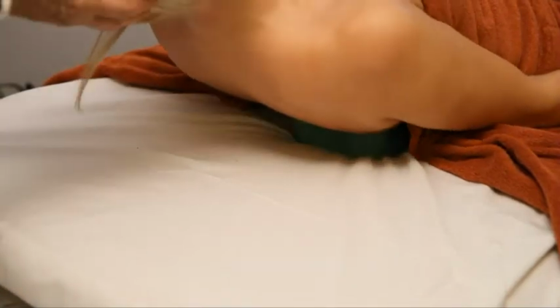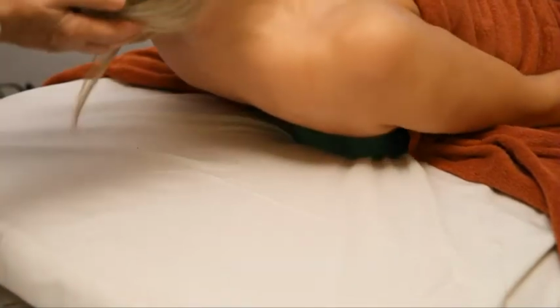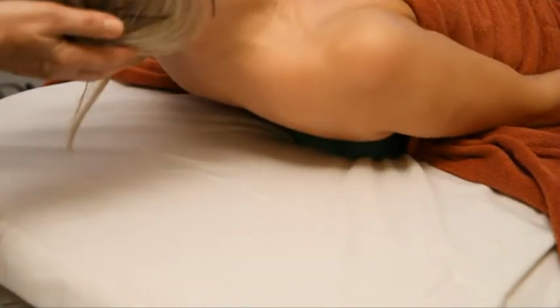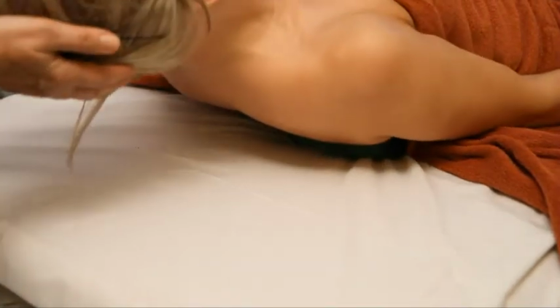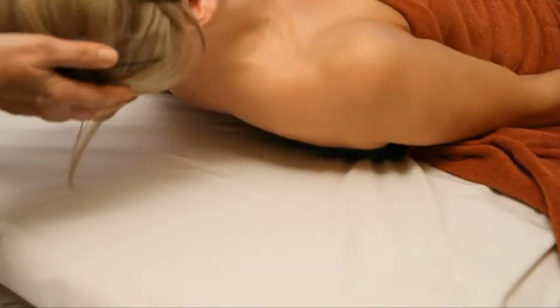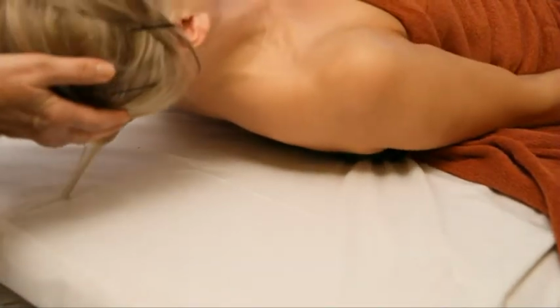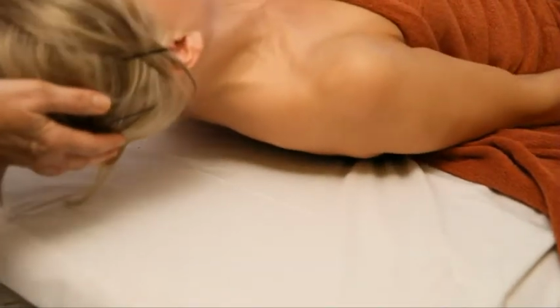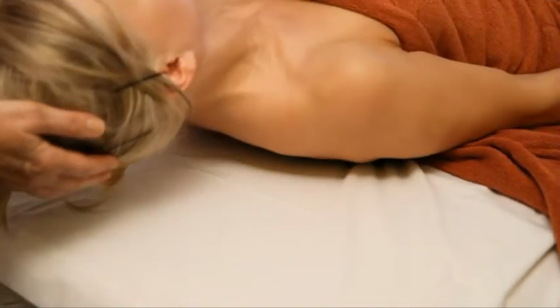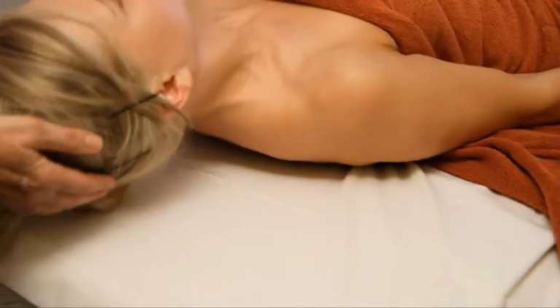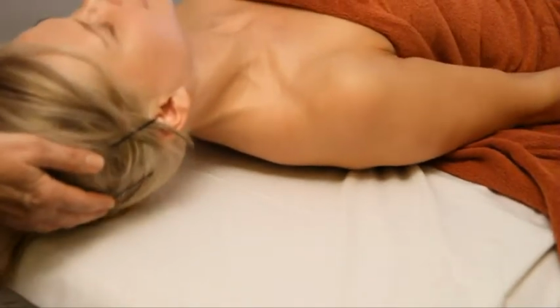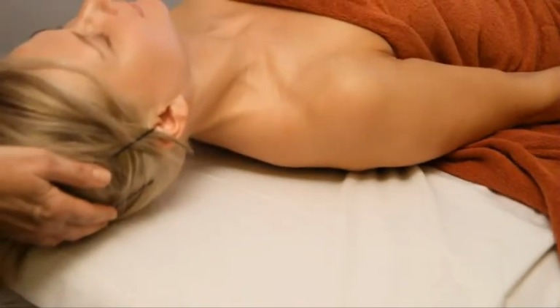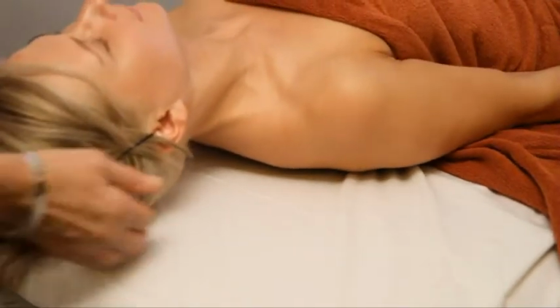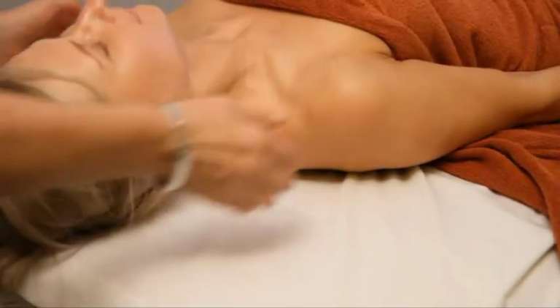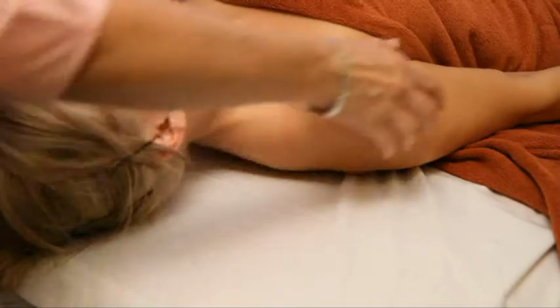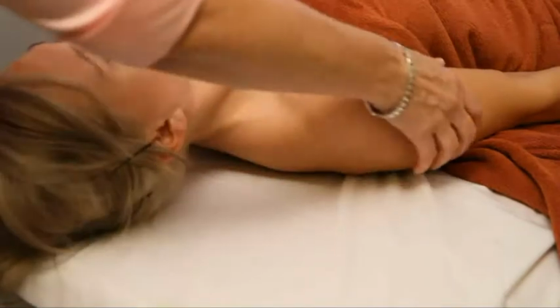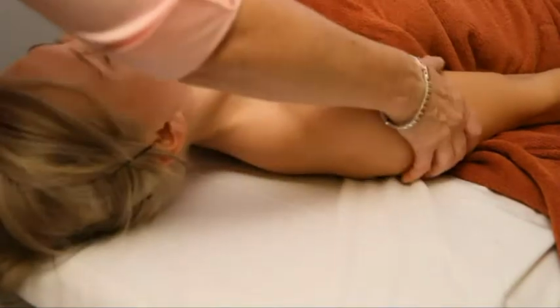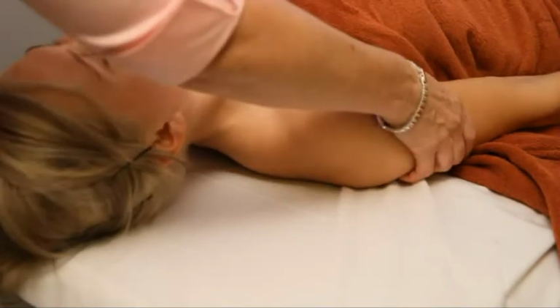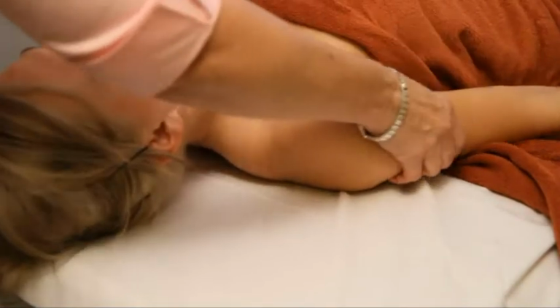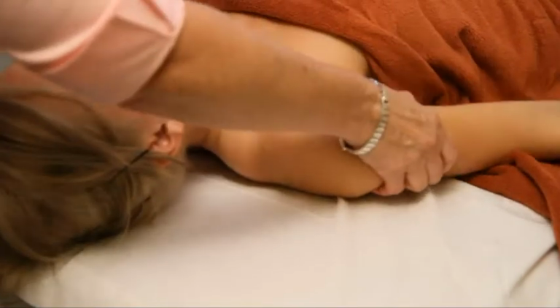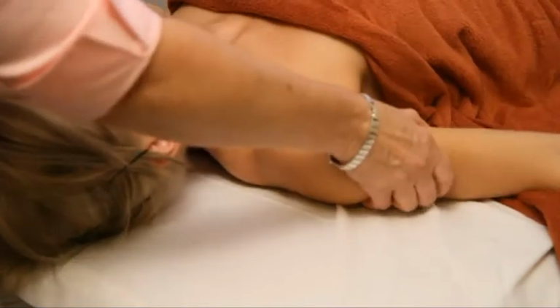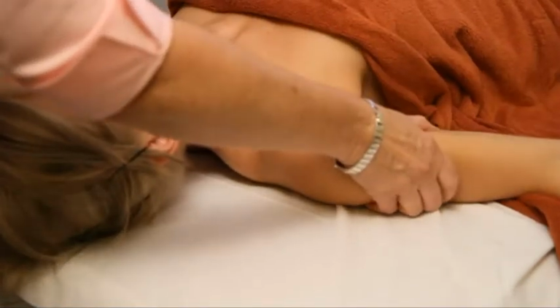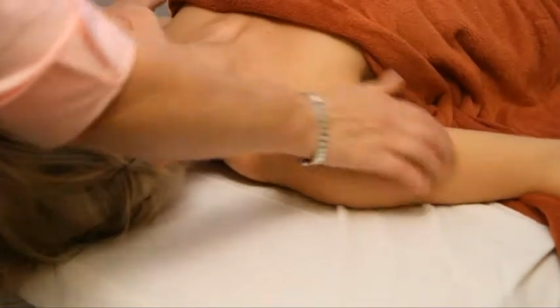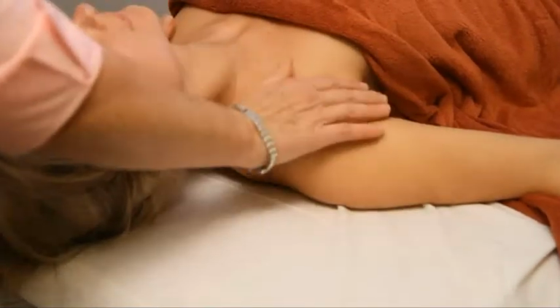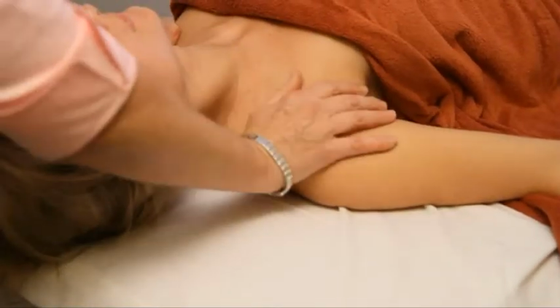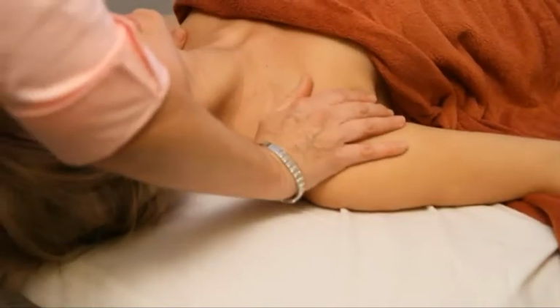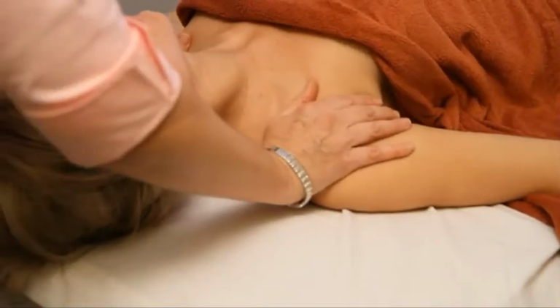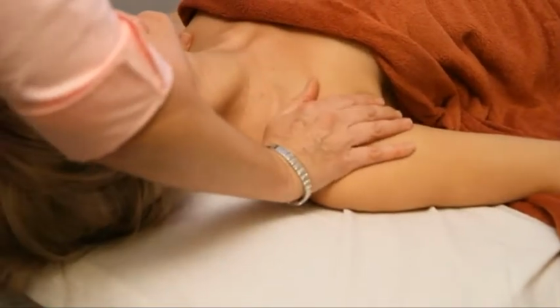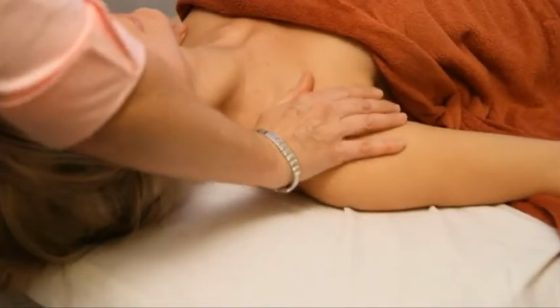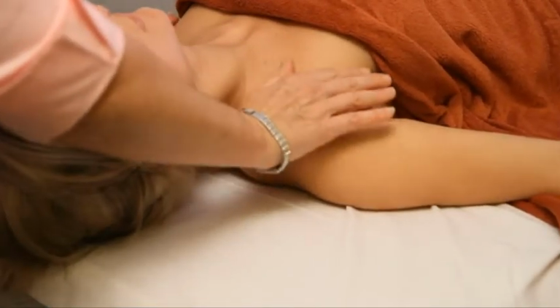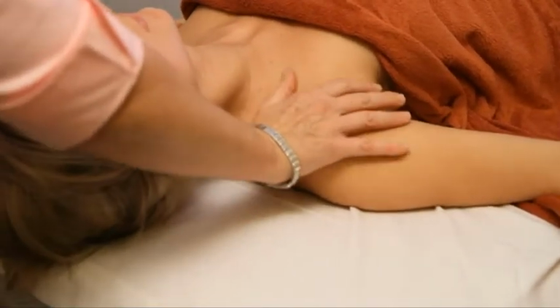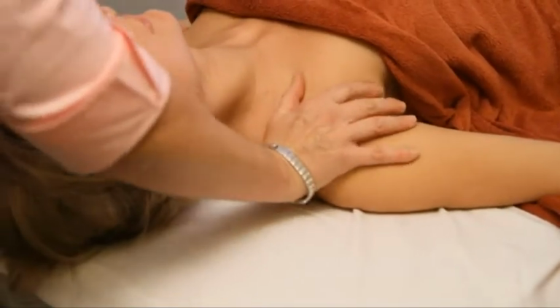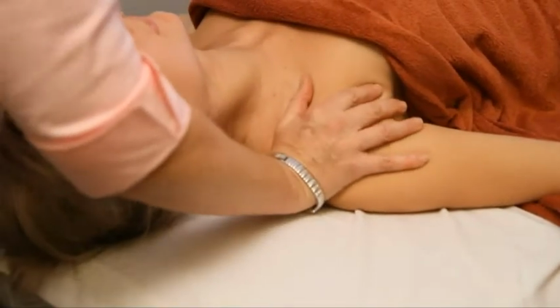Apply manual techniques. Push on the shoulders or on any other area of the body. The cranial cradle will provide counter pressure.